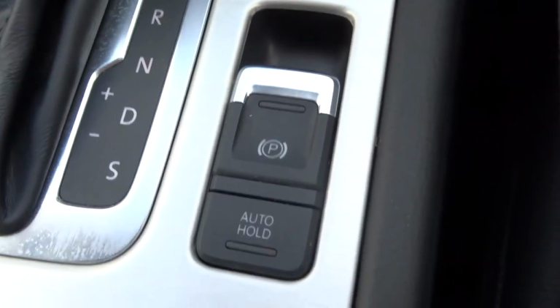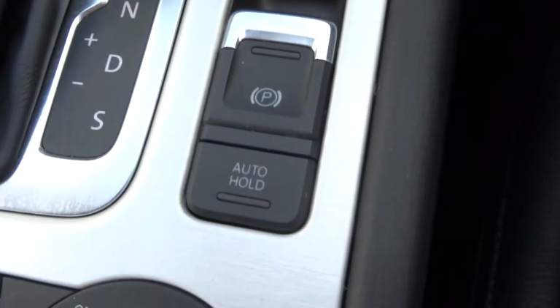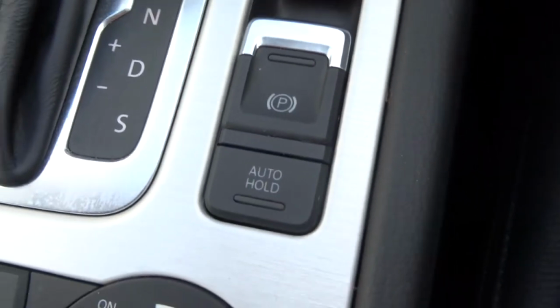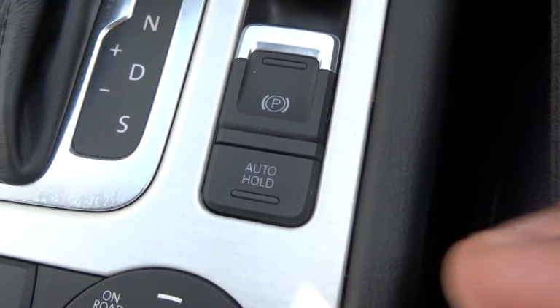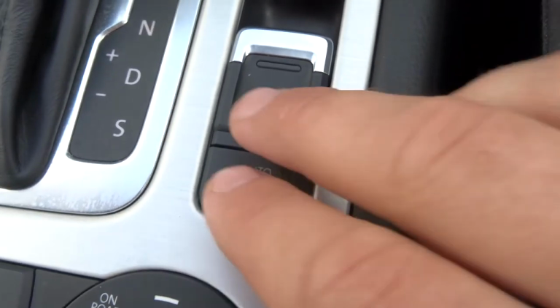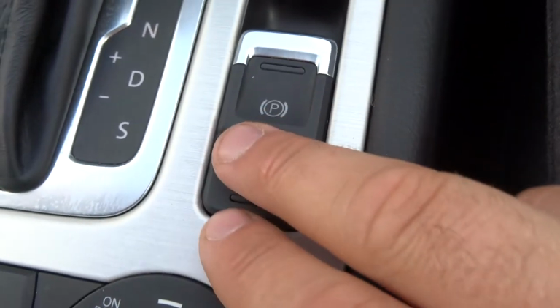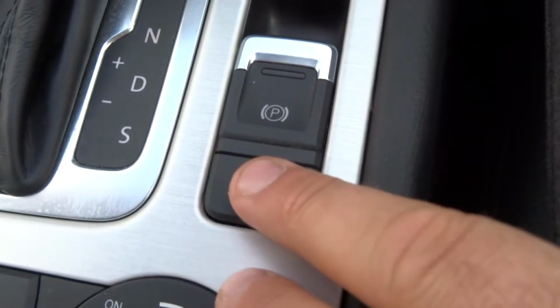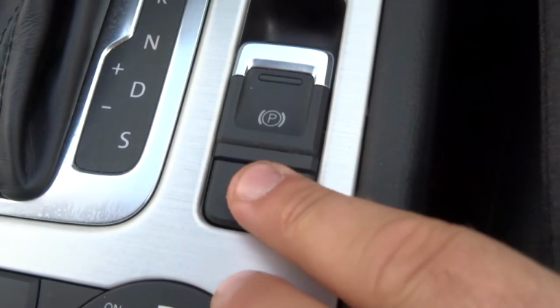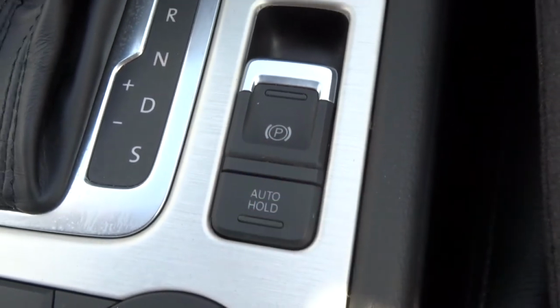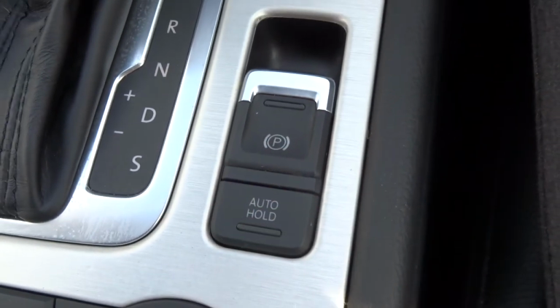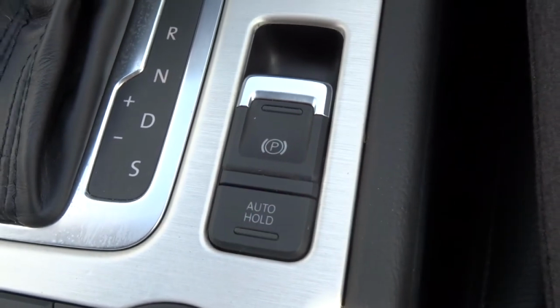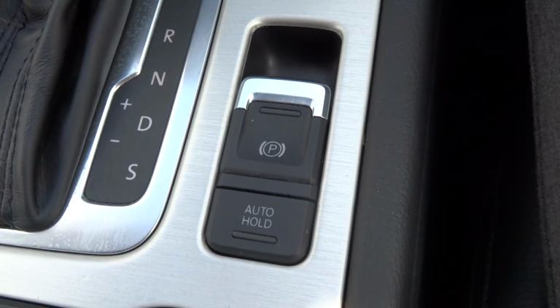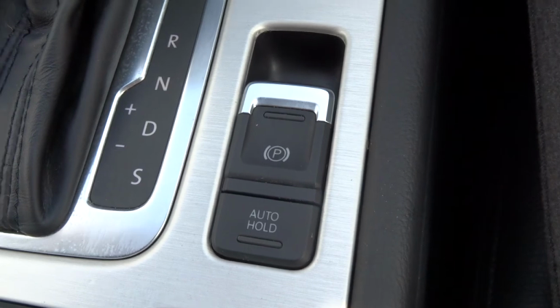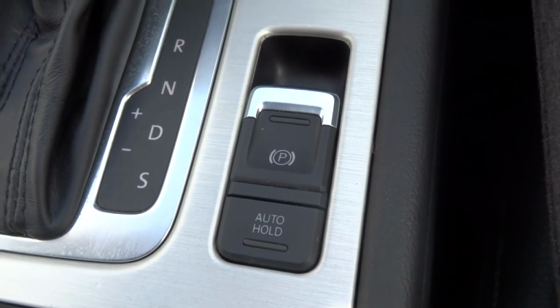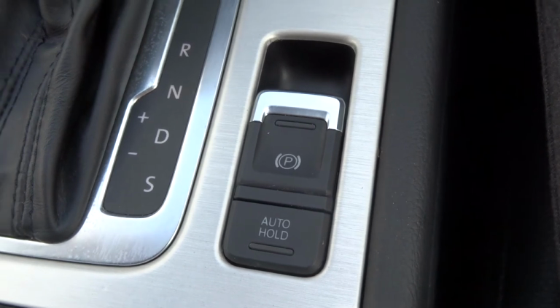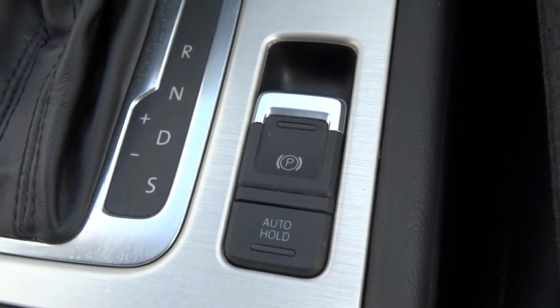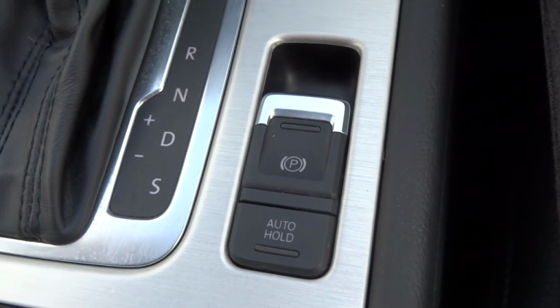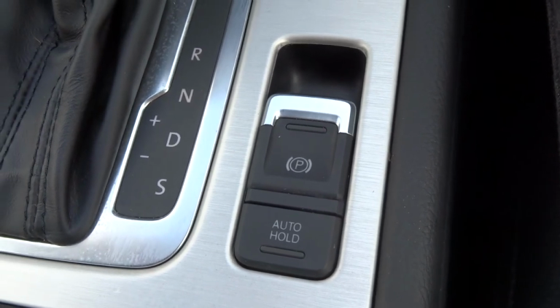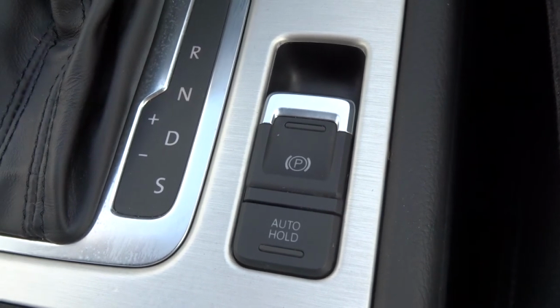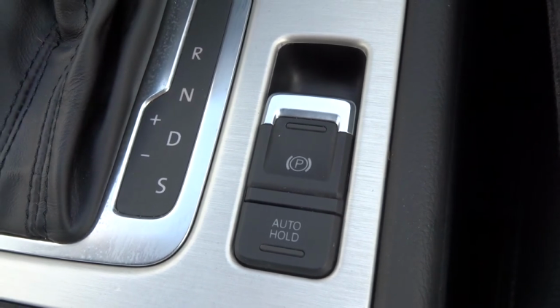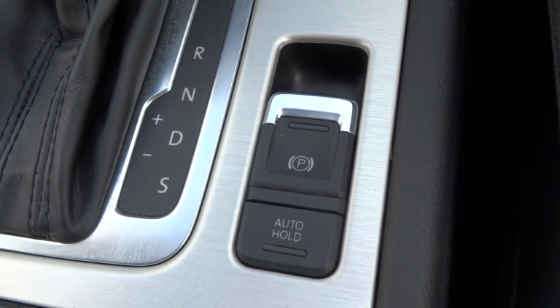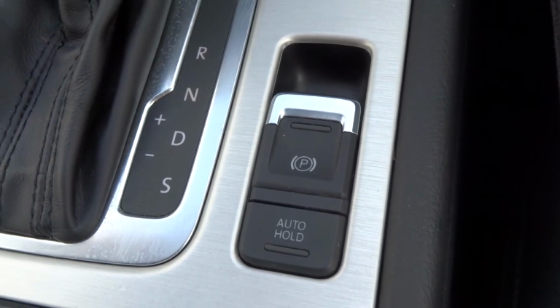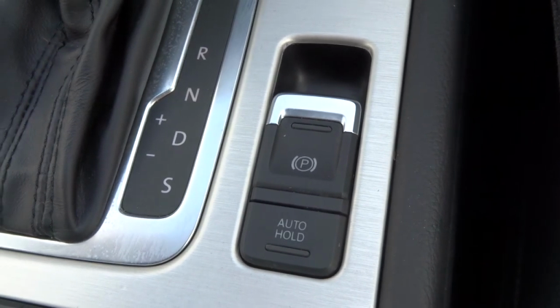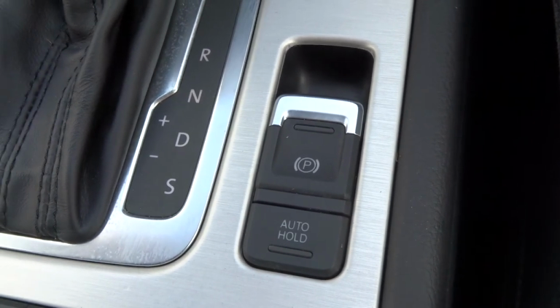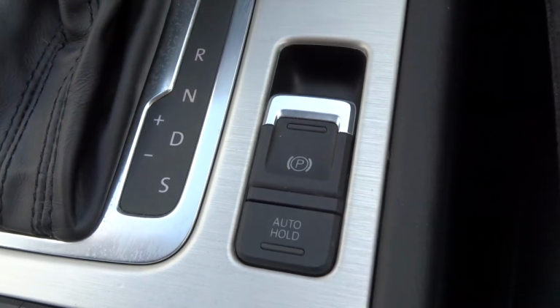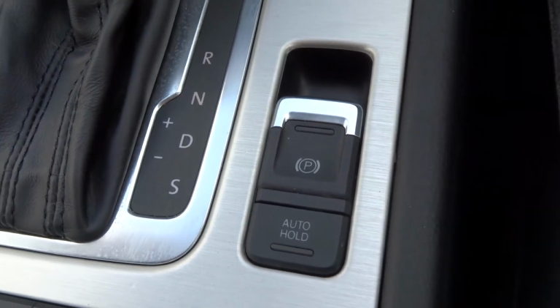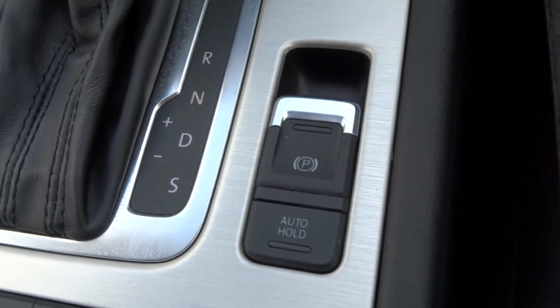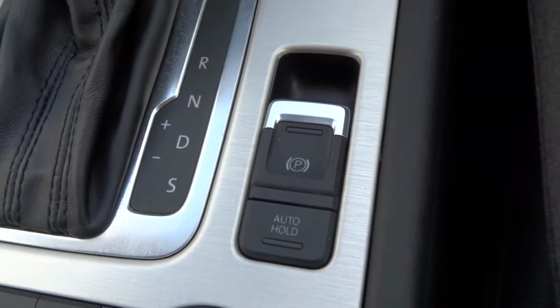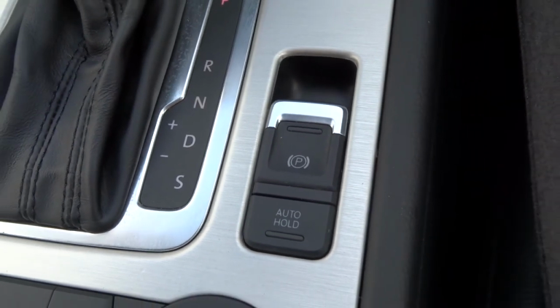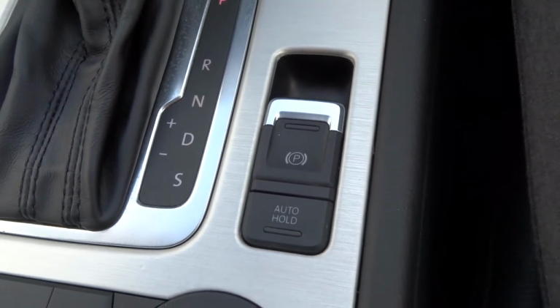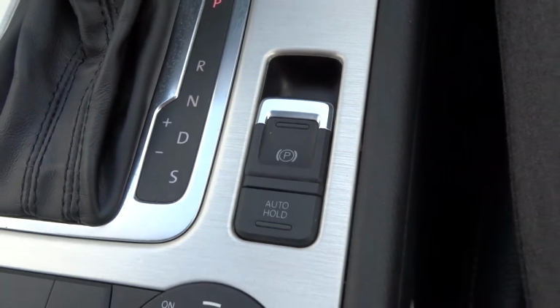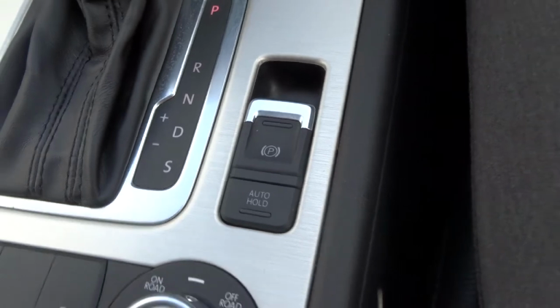Electric handbrake with auto hold, which means if you get to traffic lights and you're still in drive, you can take your foot off the brake and the car will hold you there until you accelerate.